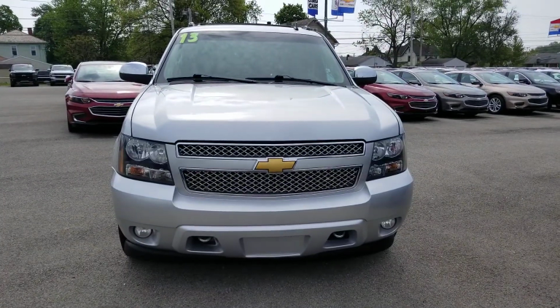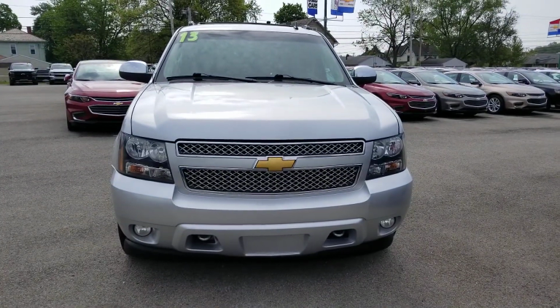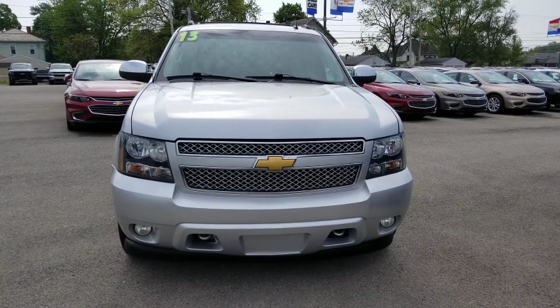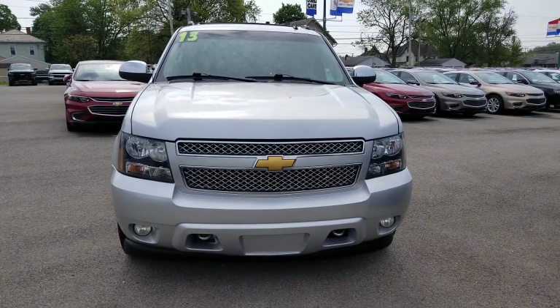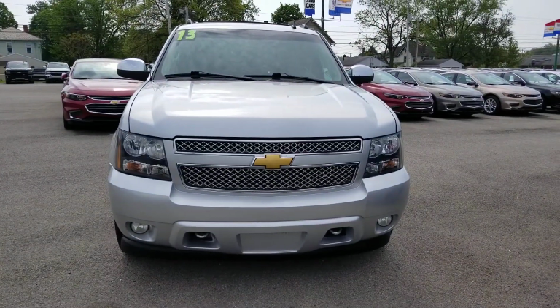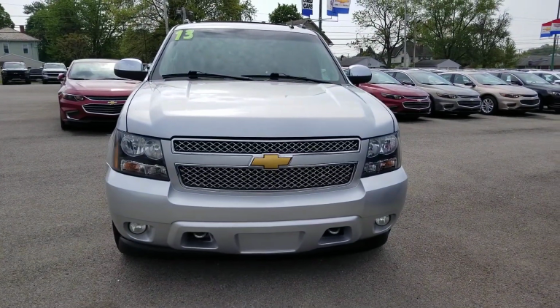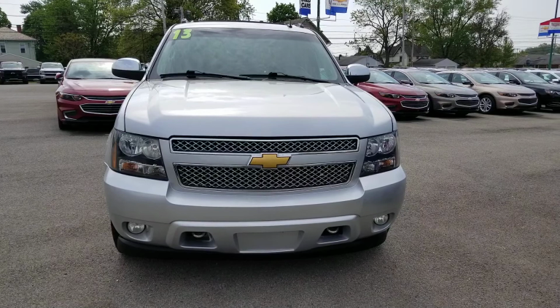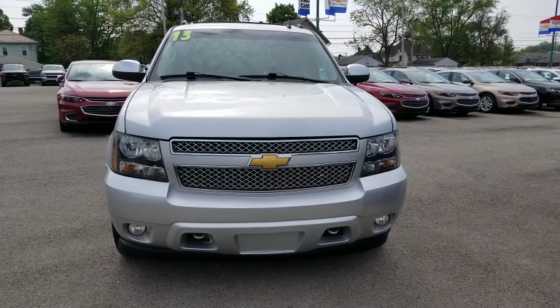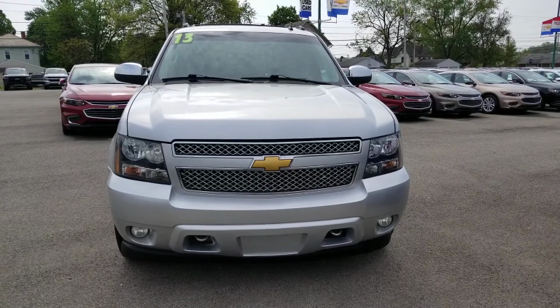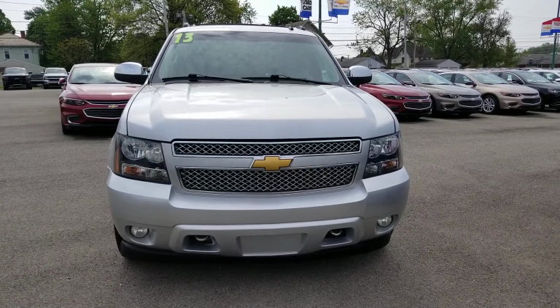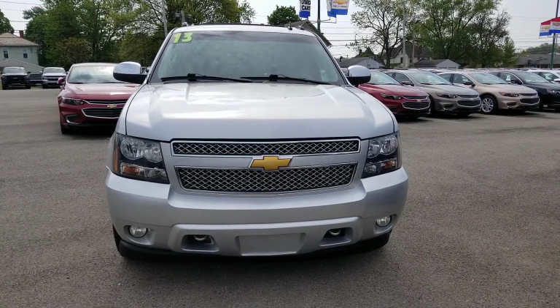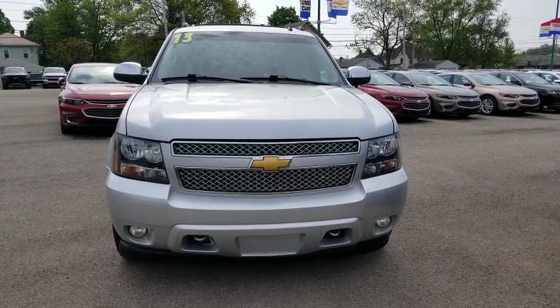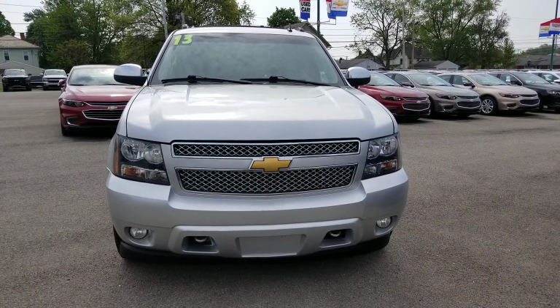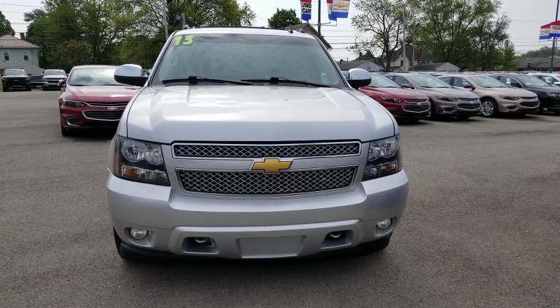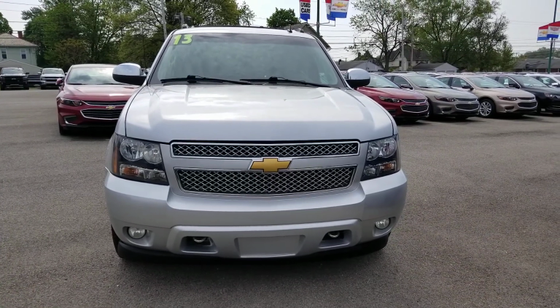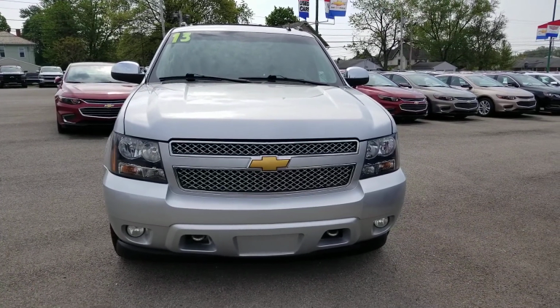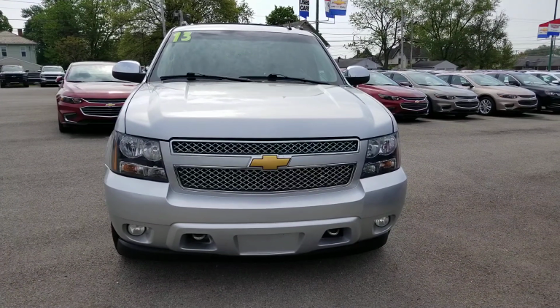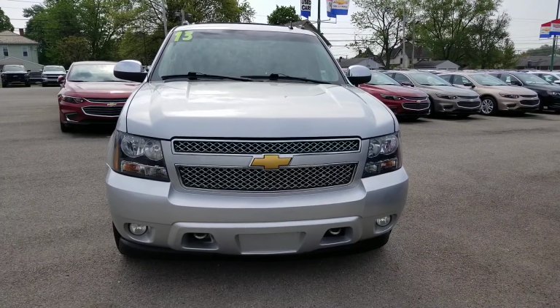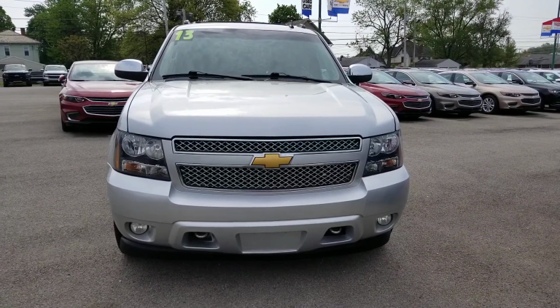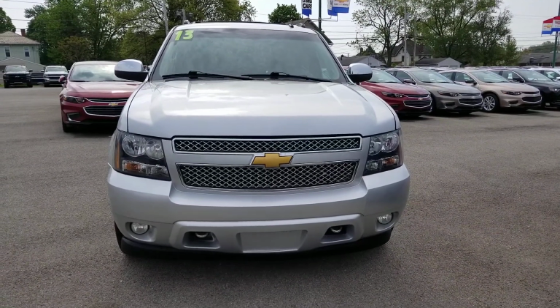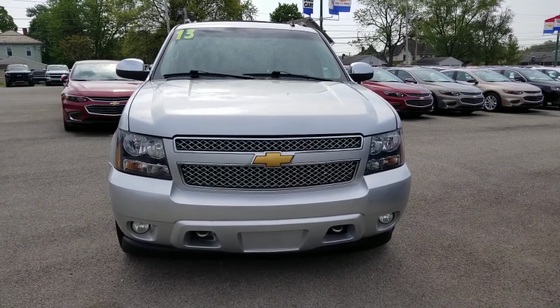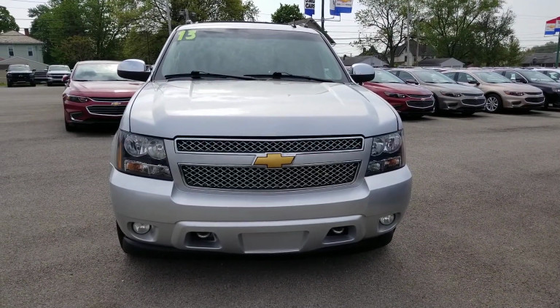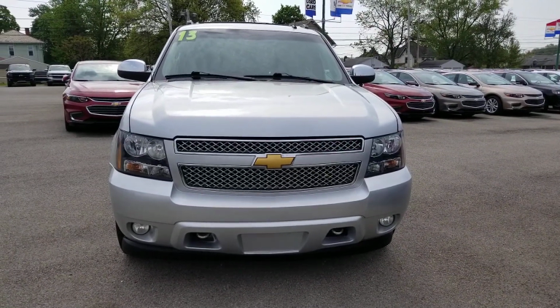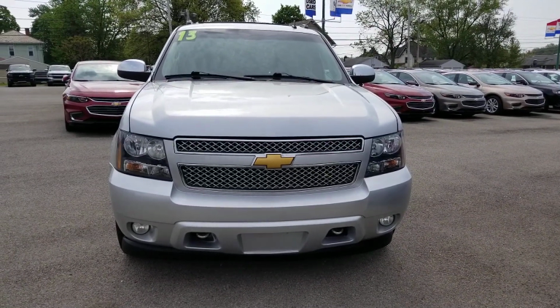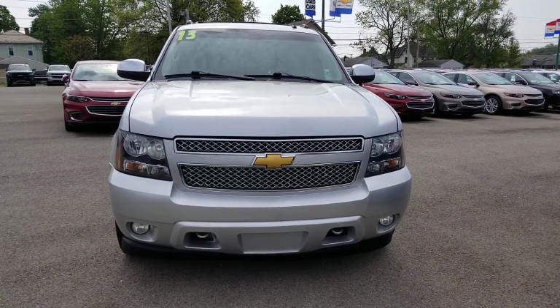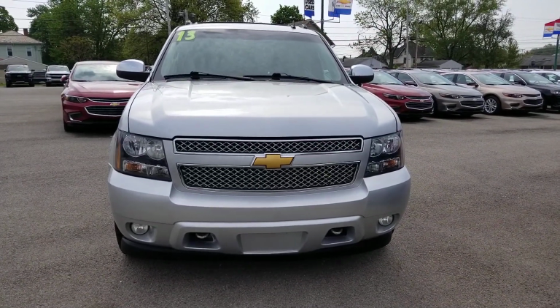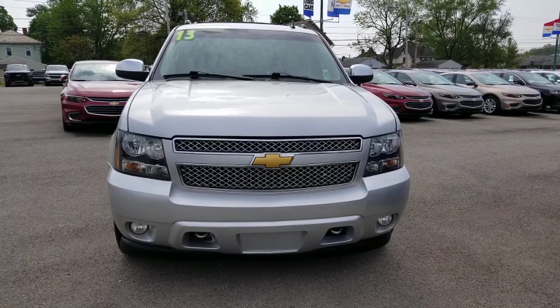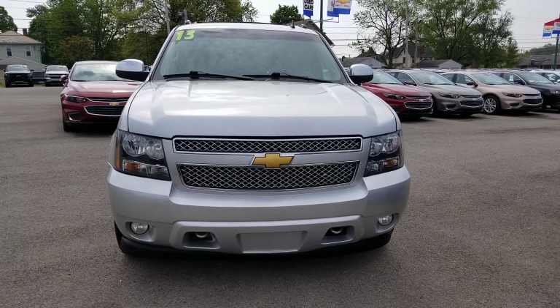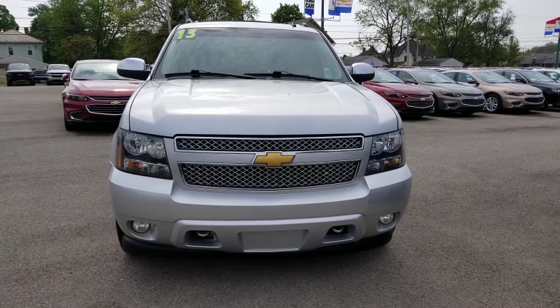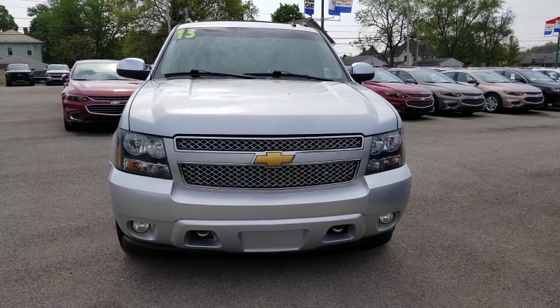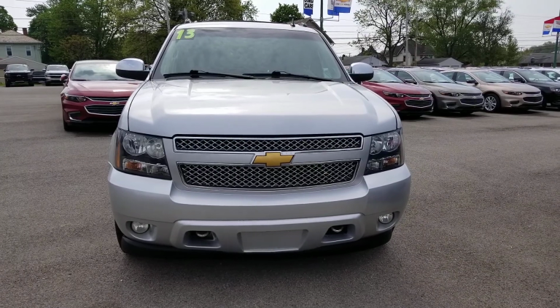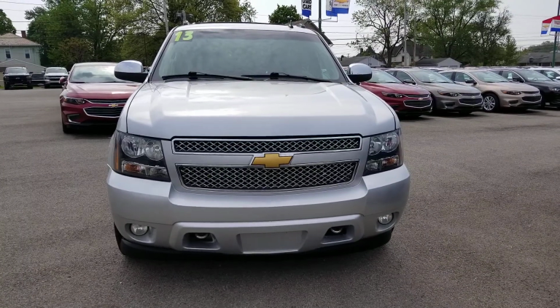Here's a nice look at the front. Nice Chevy Bowtie on the front there with a chromed out grille. You got your chromed out towing hooks on the front and fog lamps.